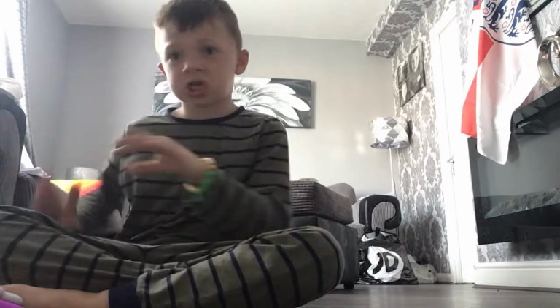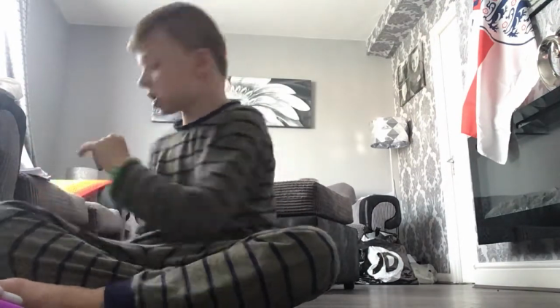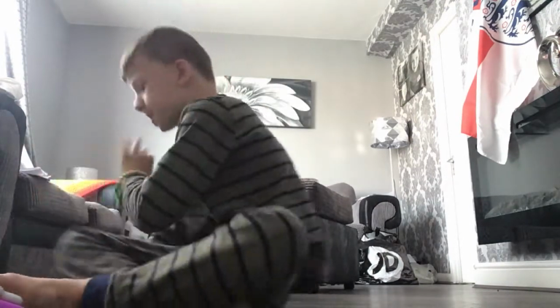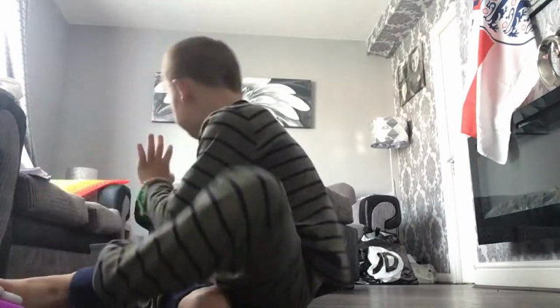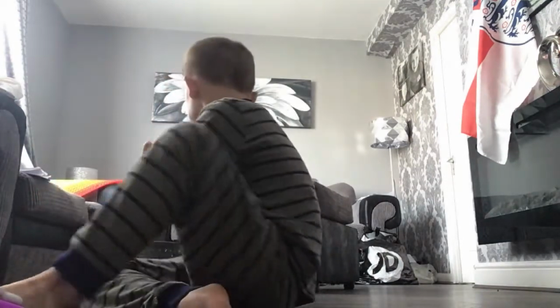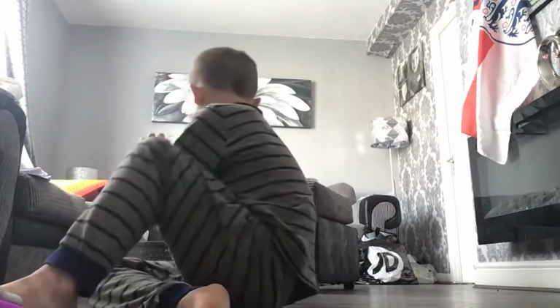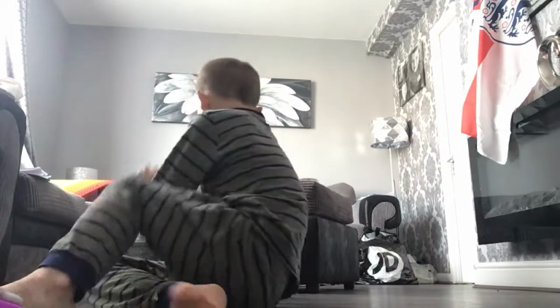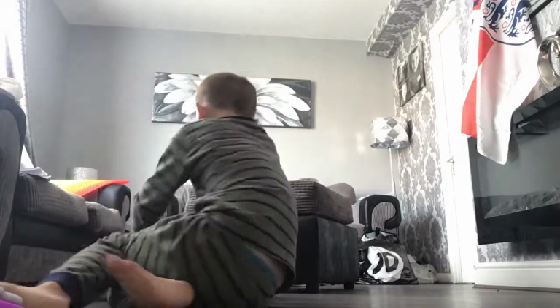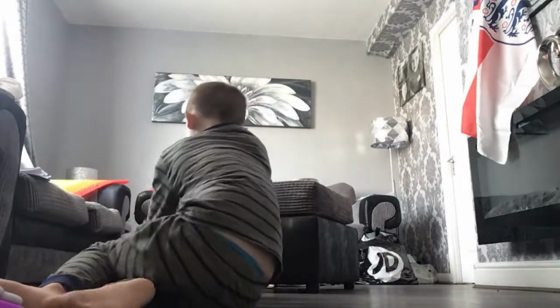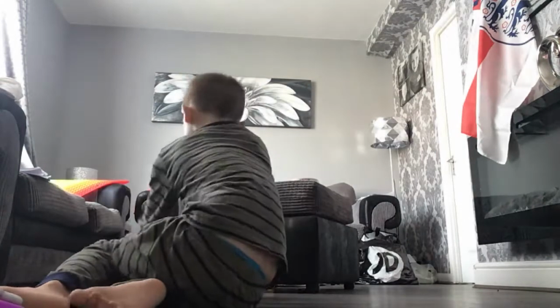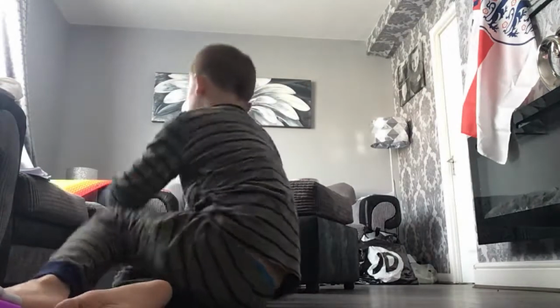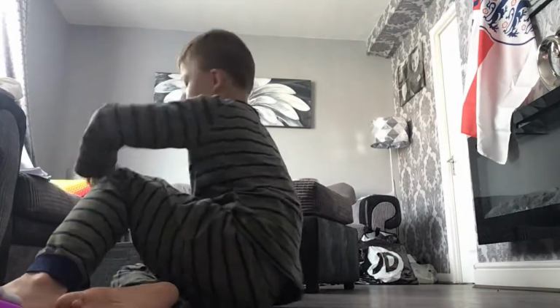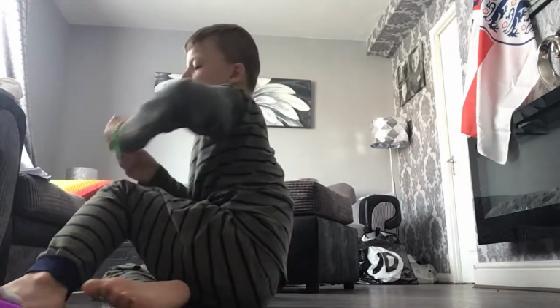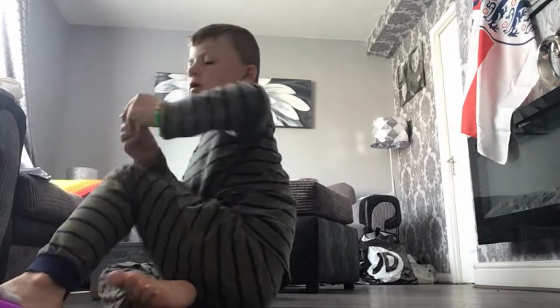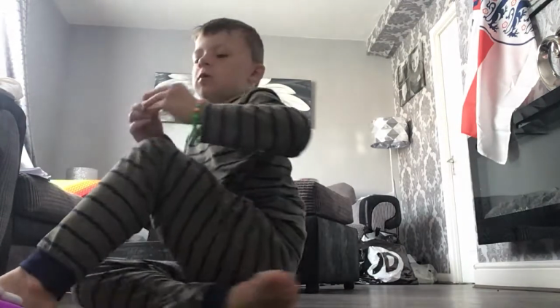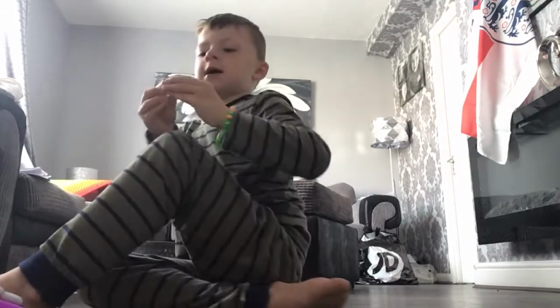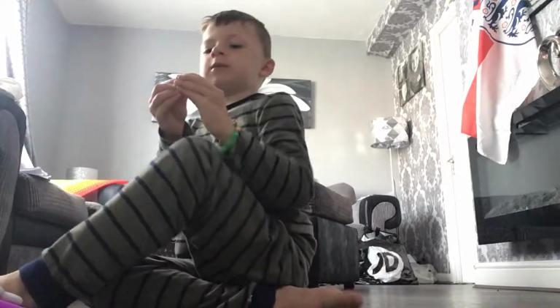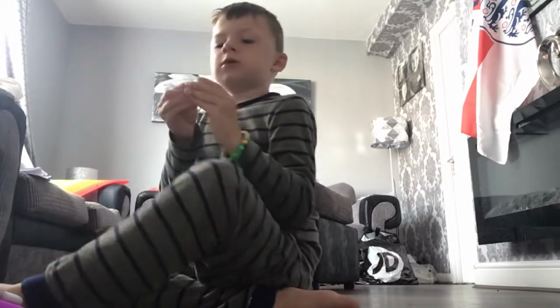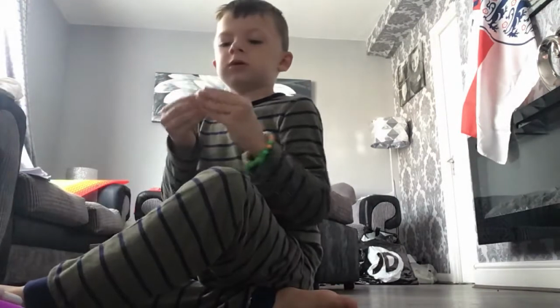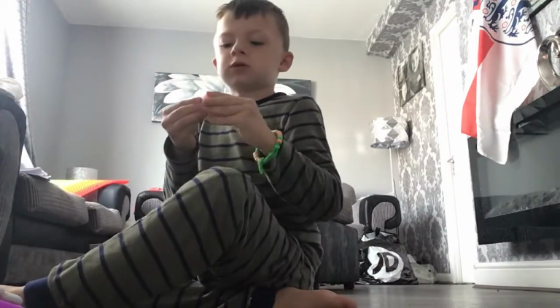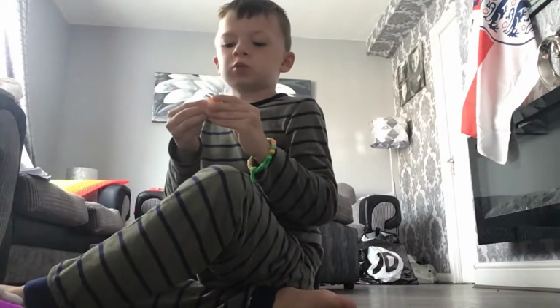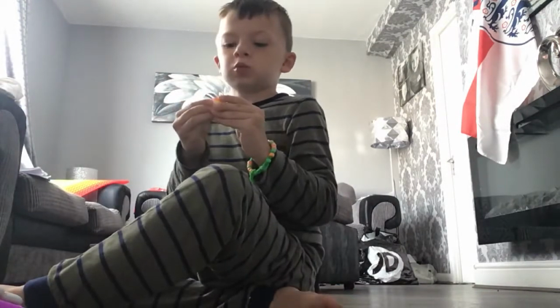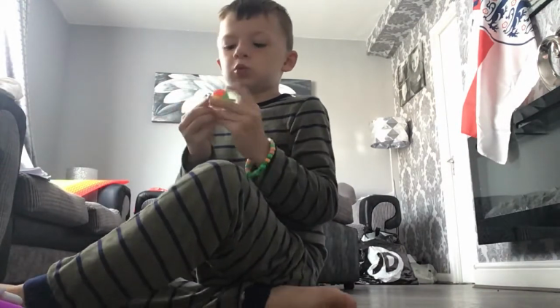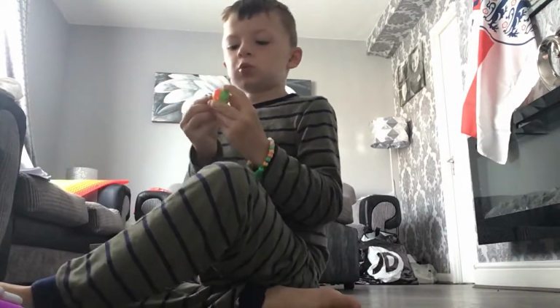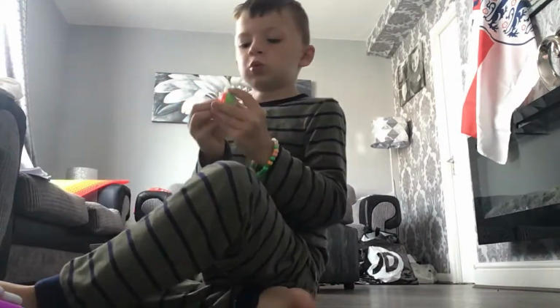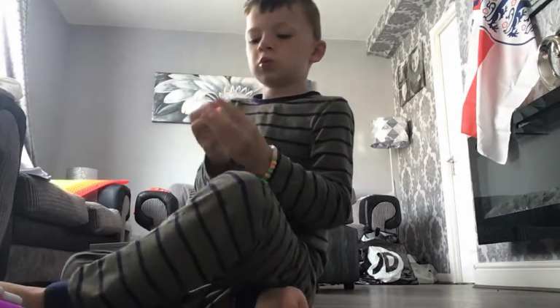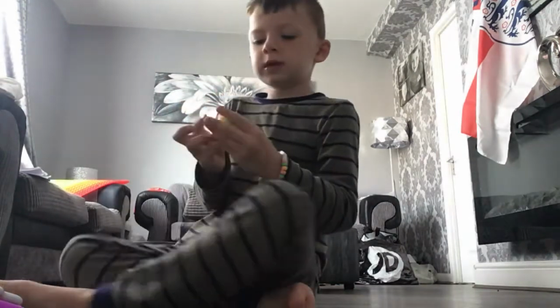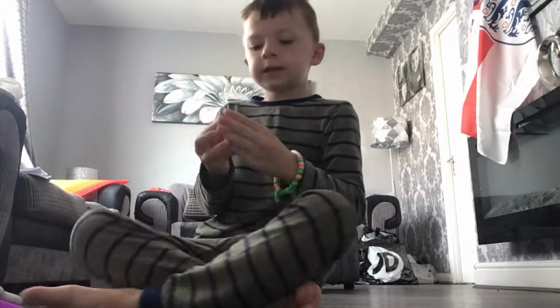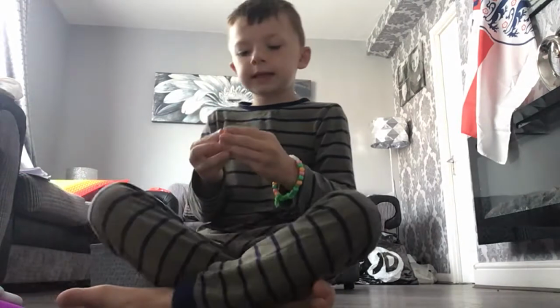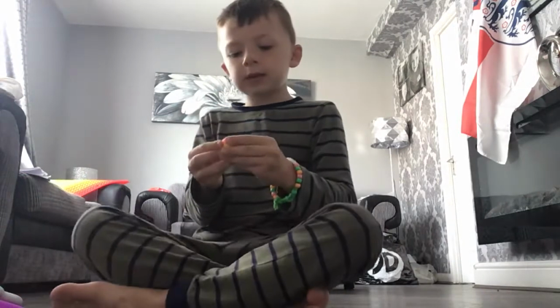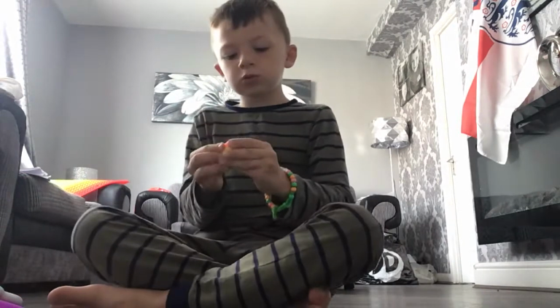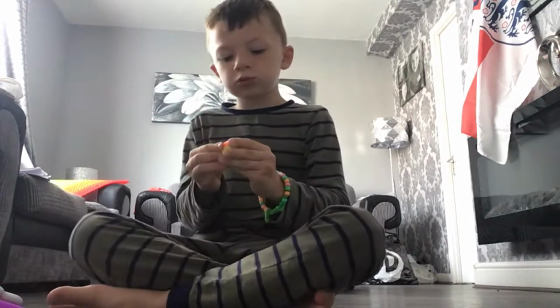Look at this — now this puzzle ball. That's so cool, it's so cool!